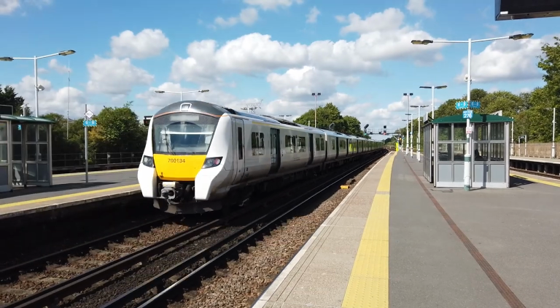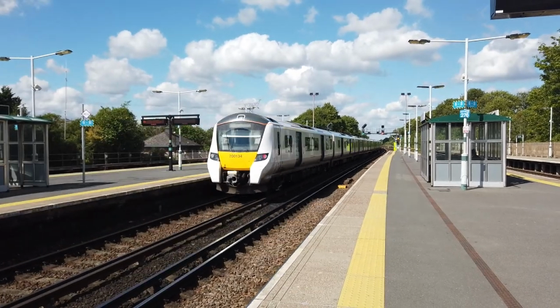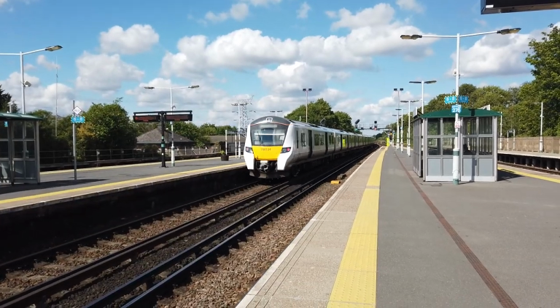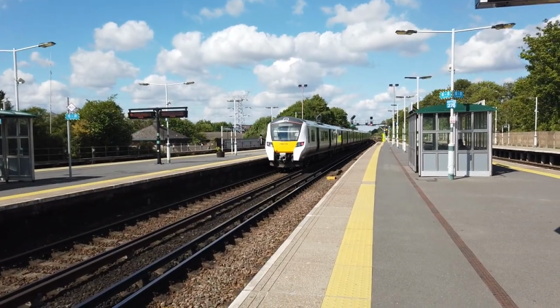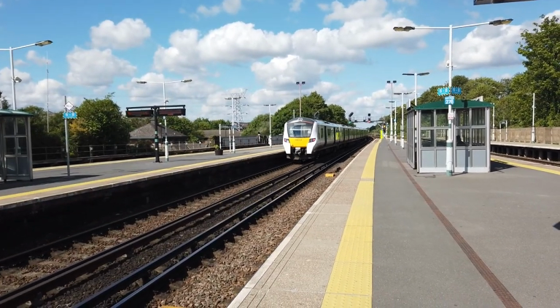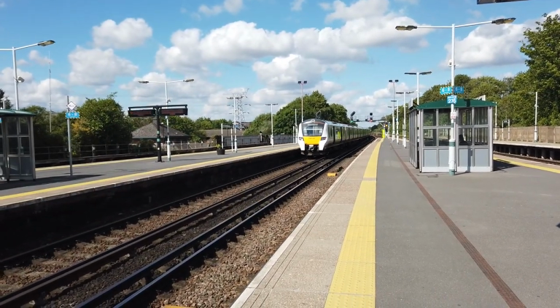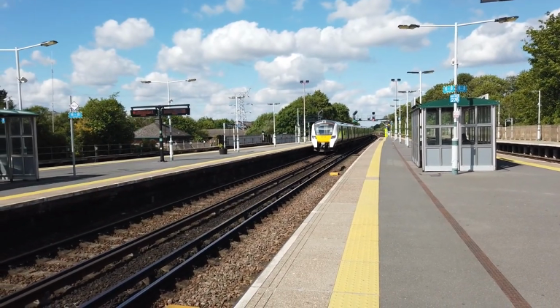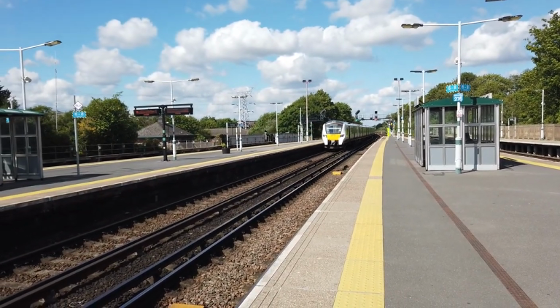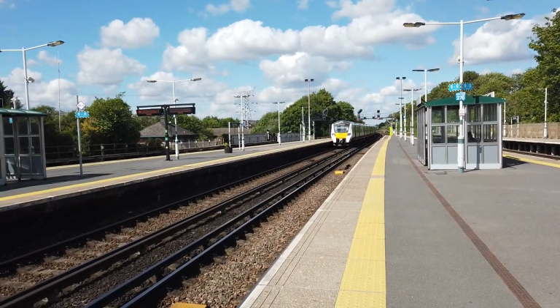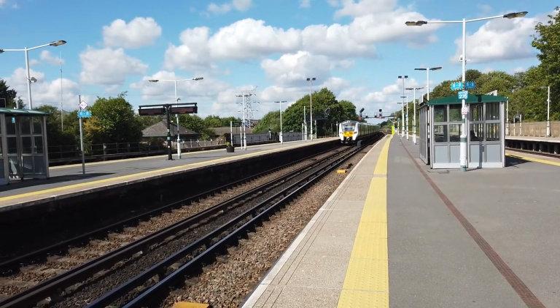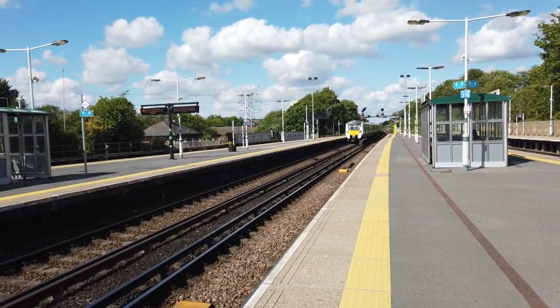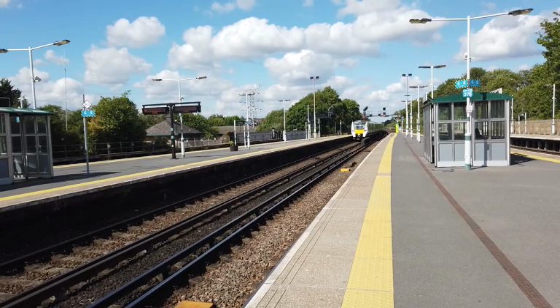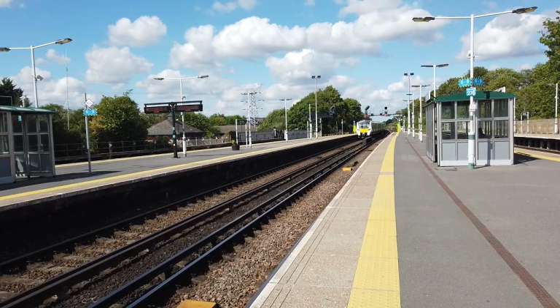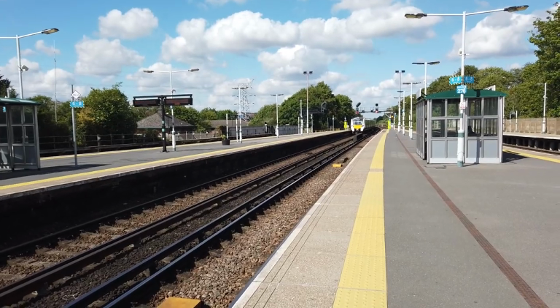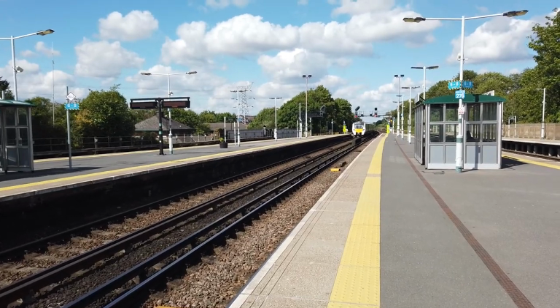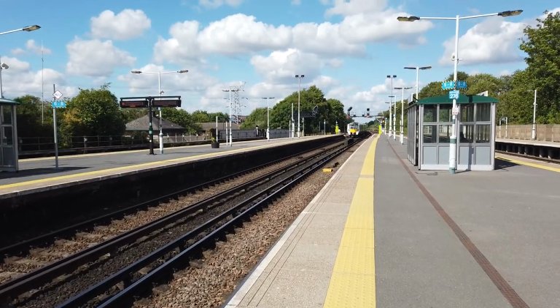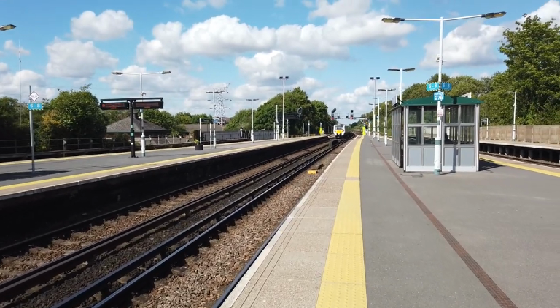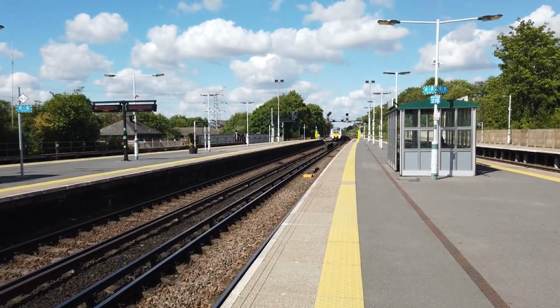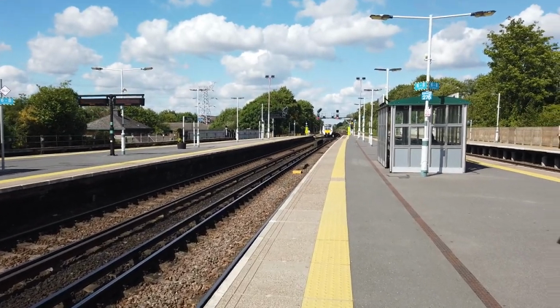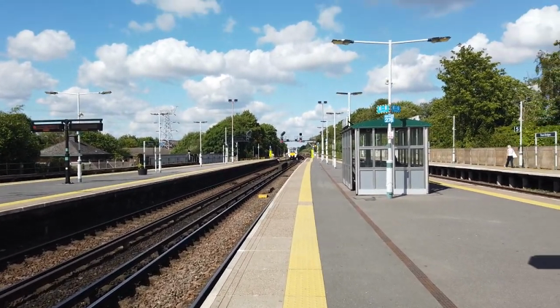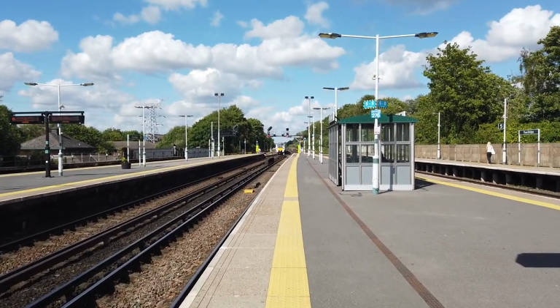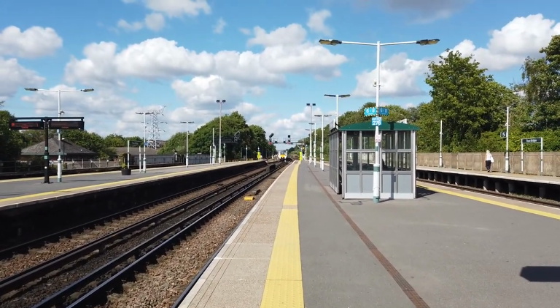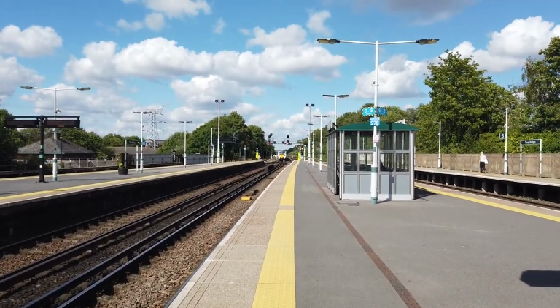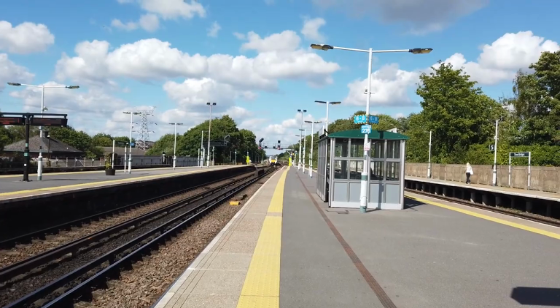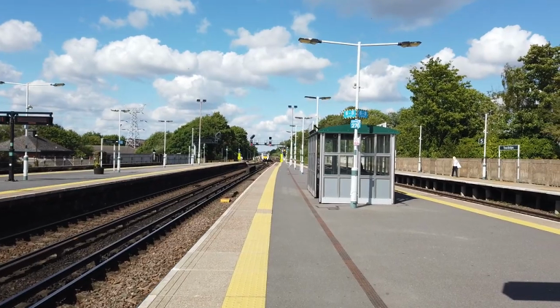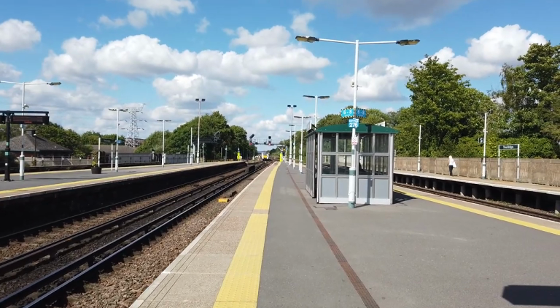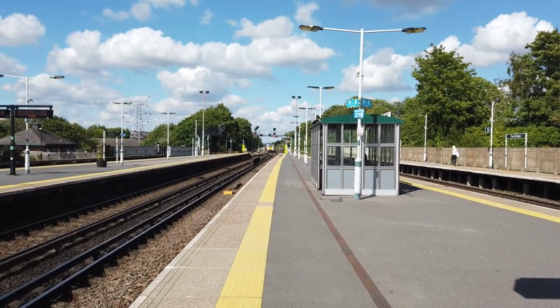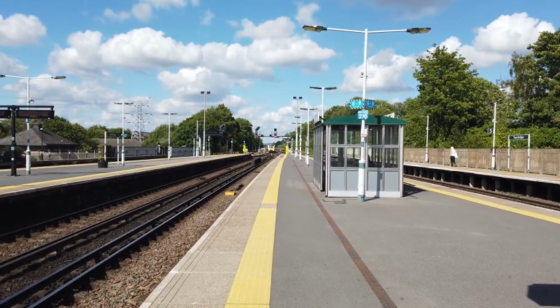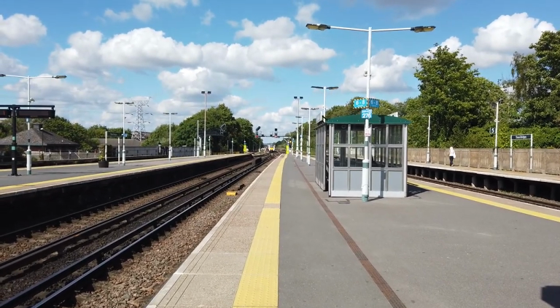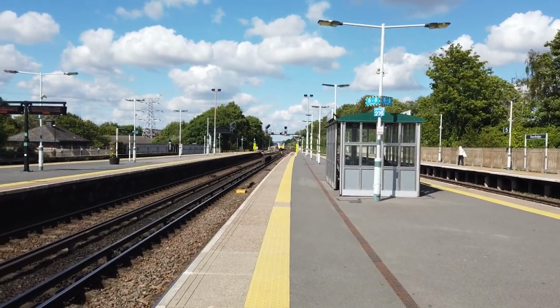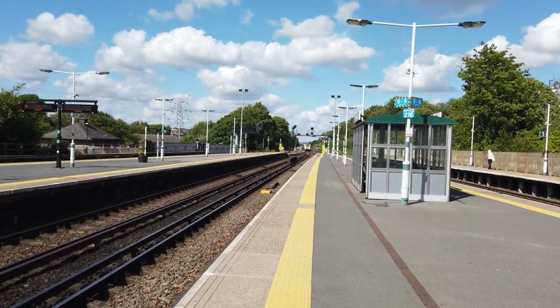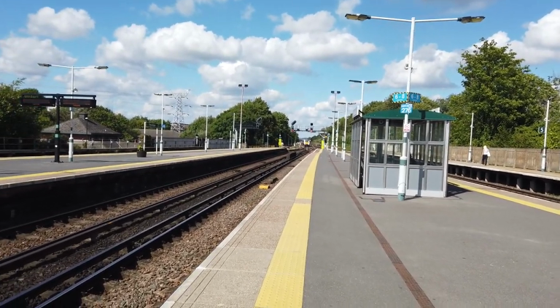Nice numerical order situation going on there. Oh, I'm being silly, that's platform 2. Anyway, you'll be seeing services operated by Thameslink, Southern, and of course Gatwick Express here, all under the Govia Thameslink Railway brand.